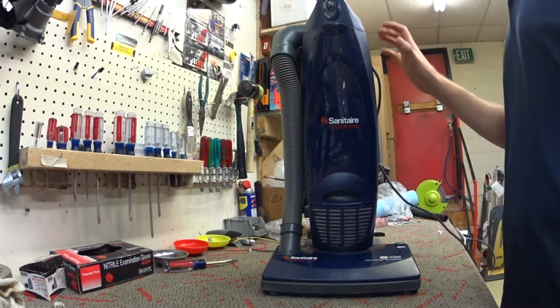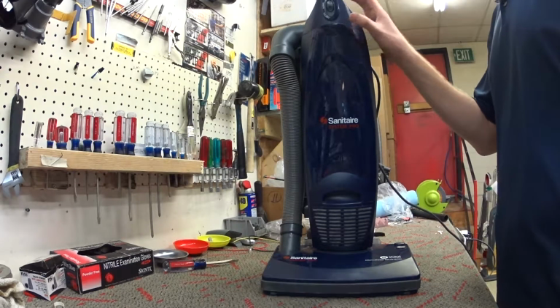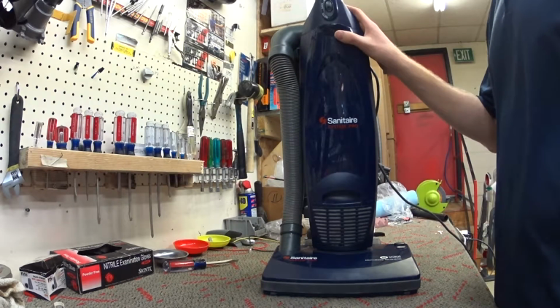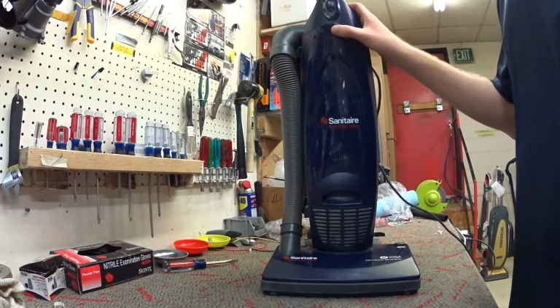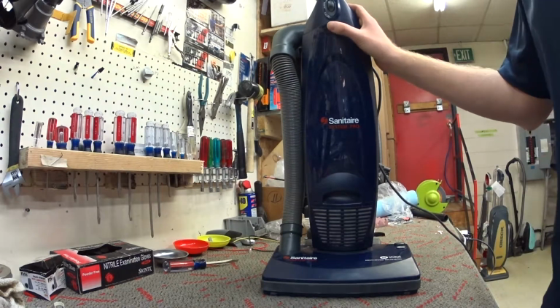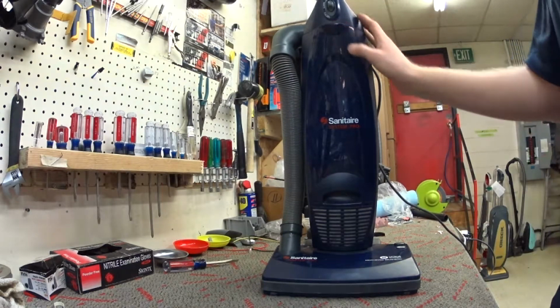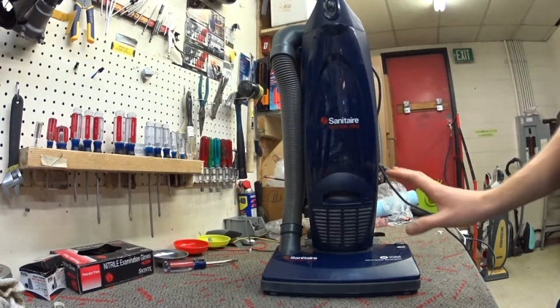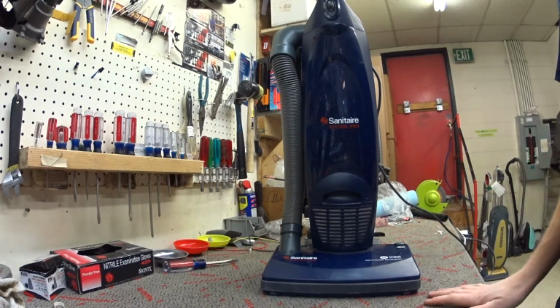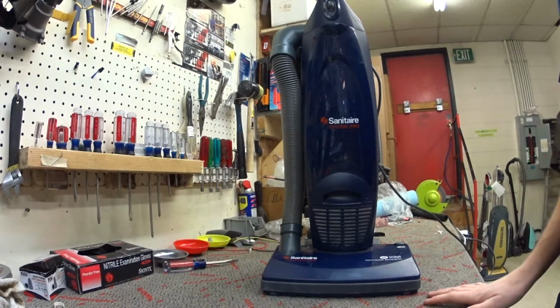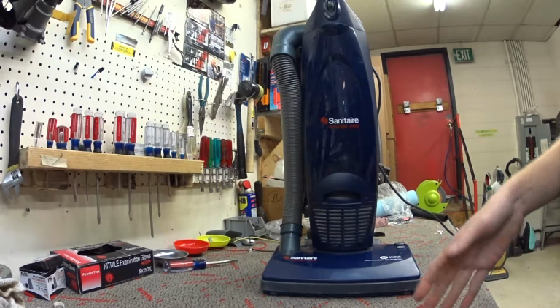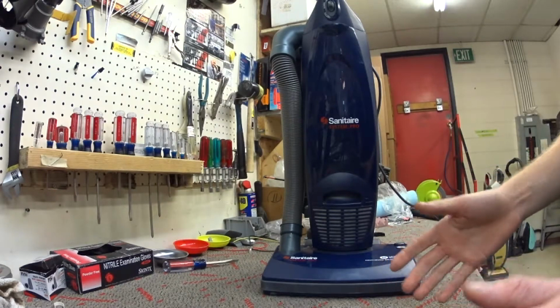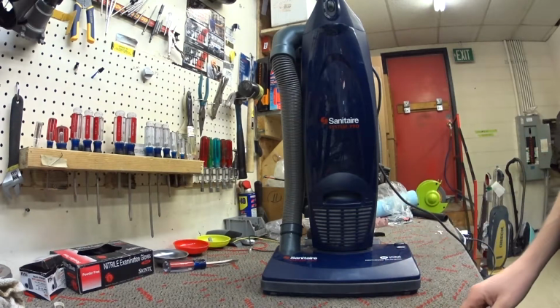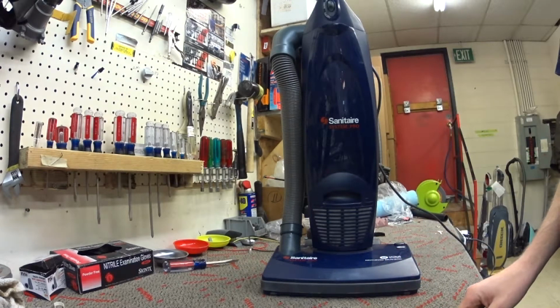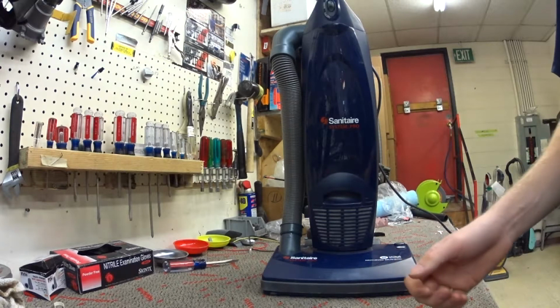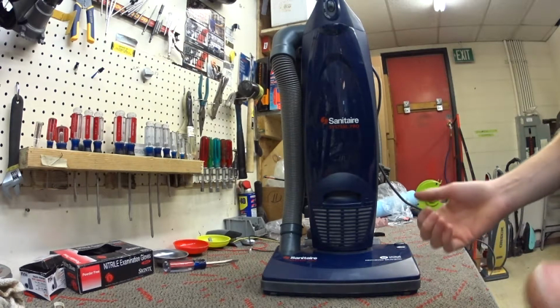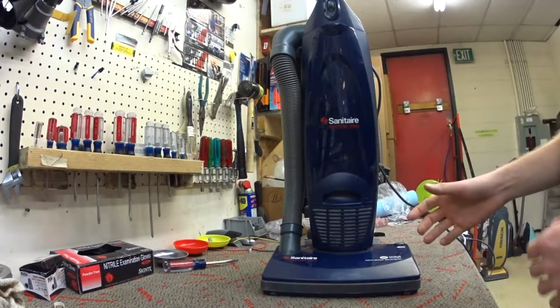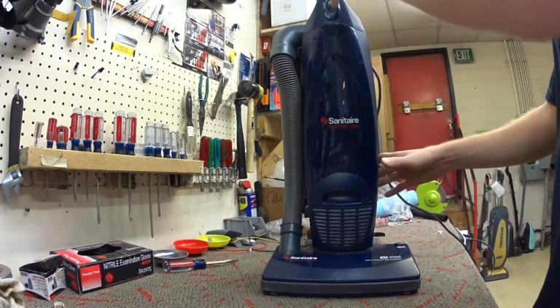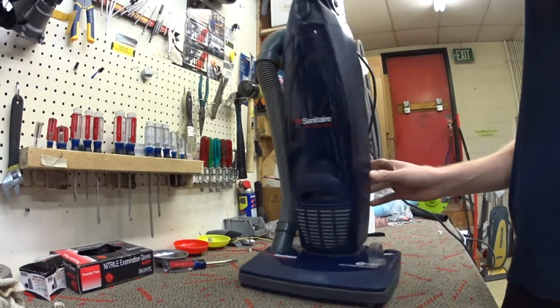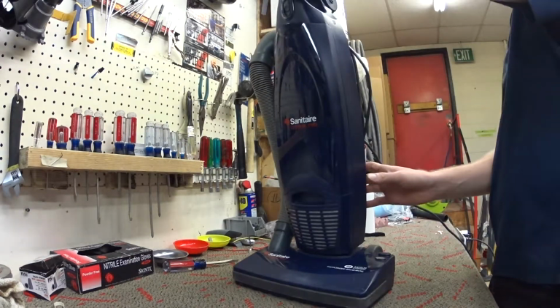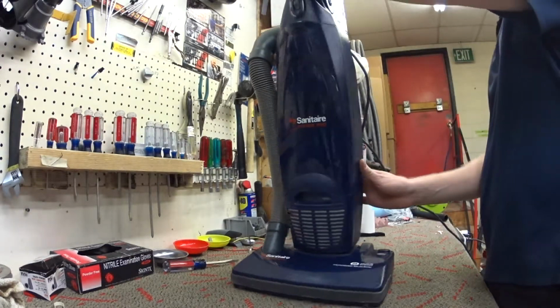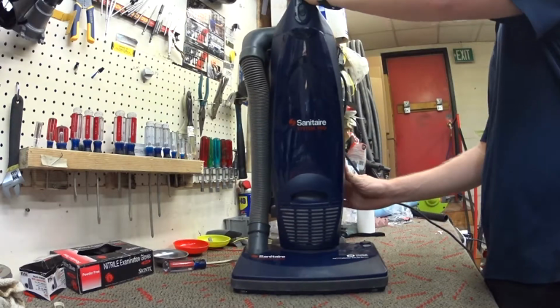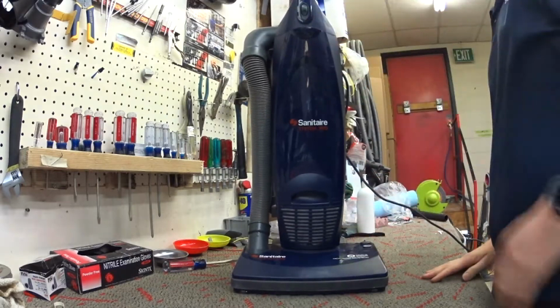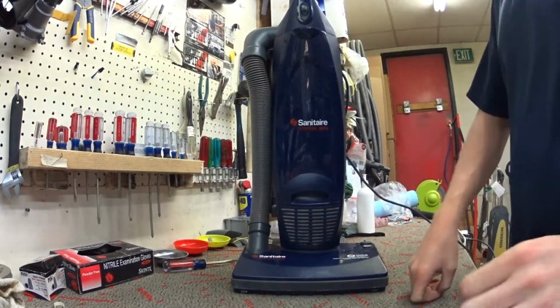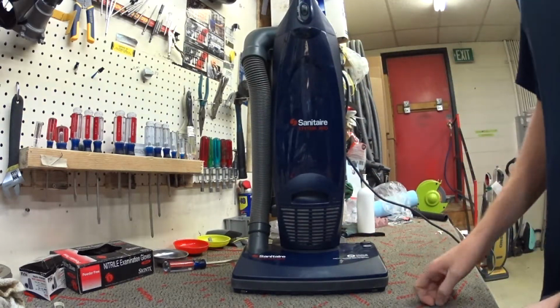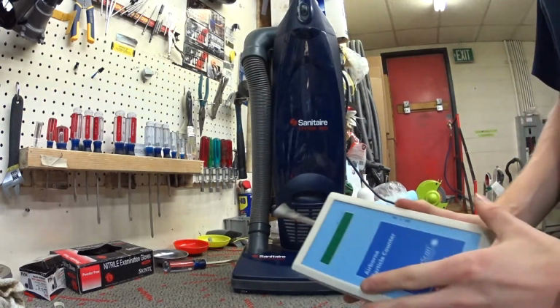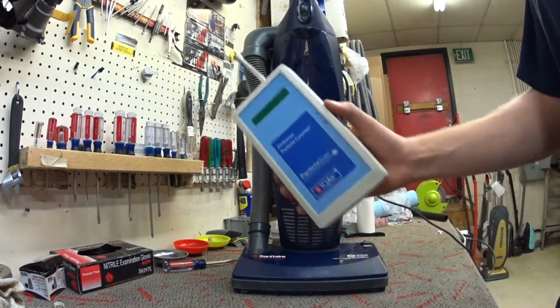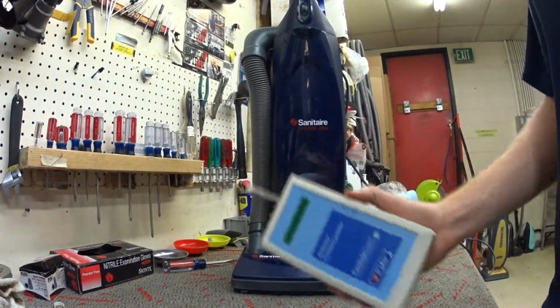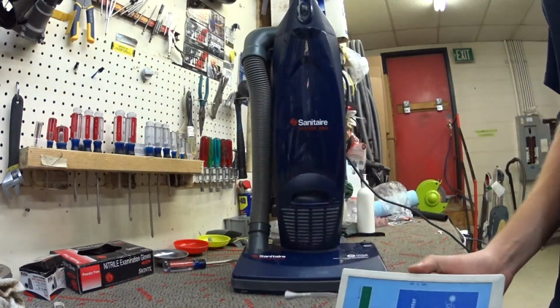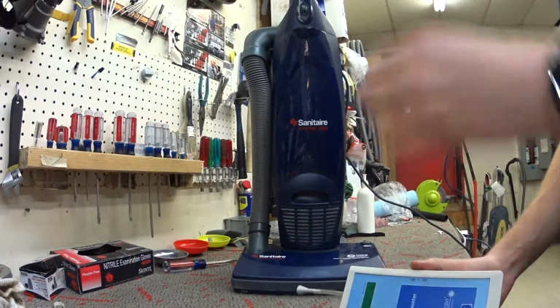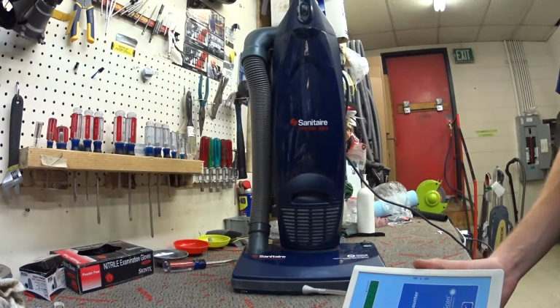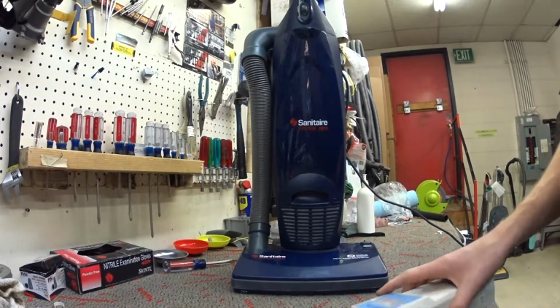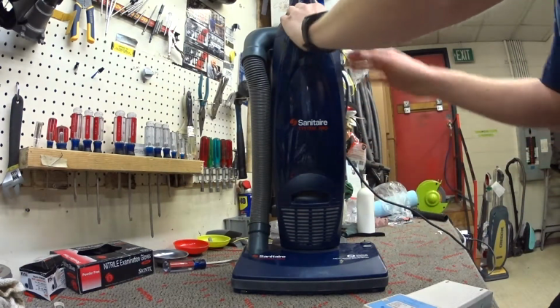These are sold for under $300, so it is what it is. I think there are other commercial vacuums I'd rather have in this price range, but that being said they're still making this. Just kind of wanted to mention what this is — we'll particle test it. This is made before HEPA filters.